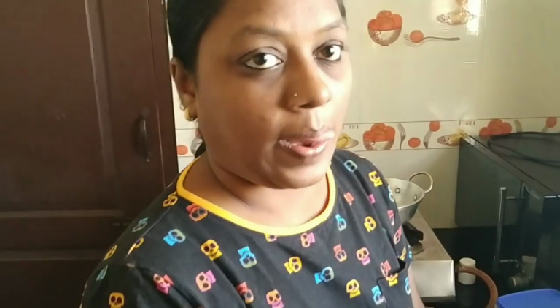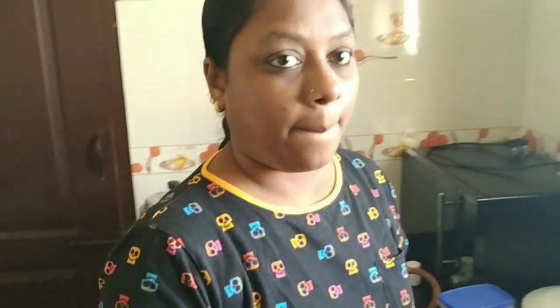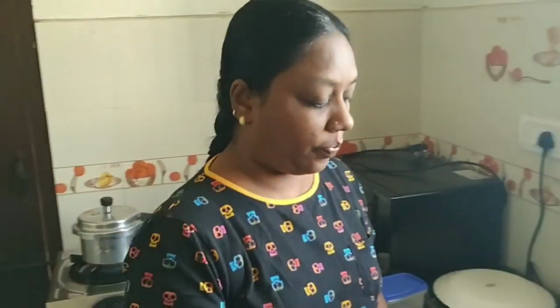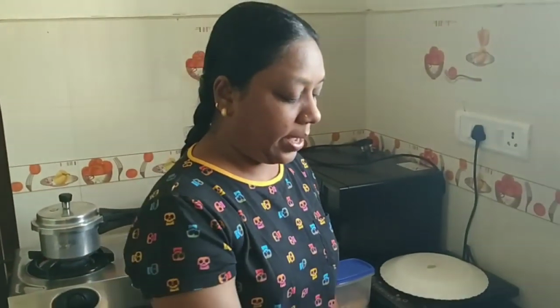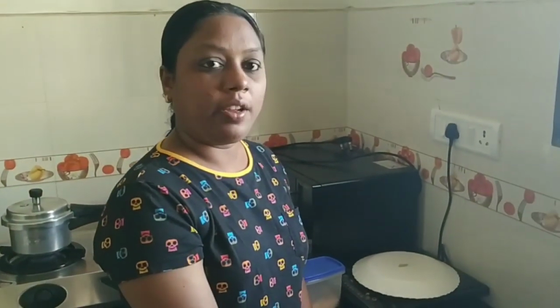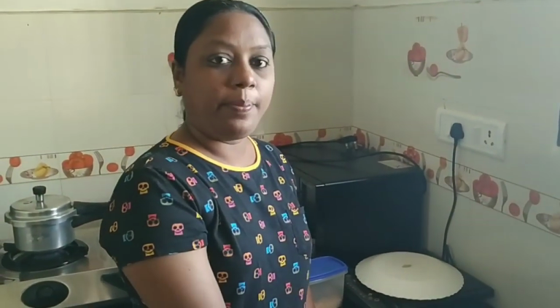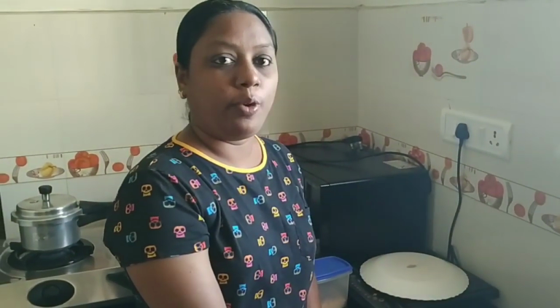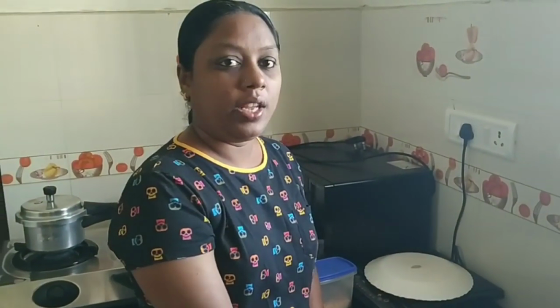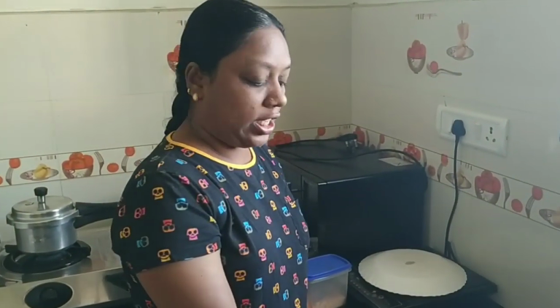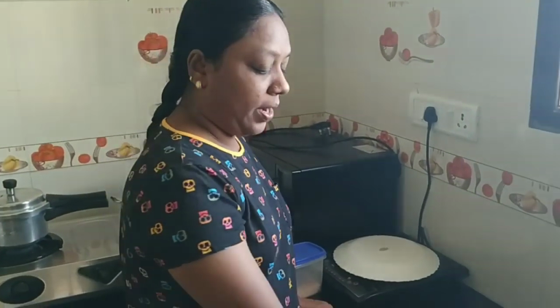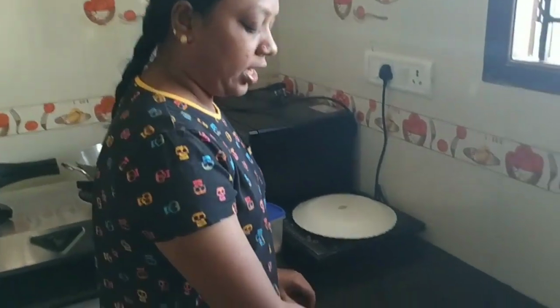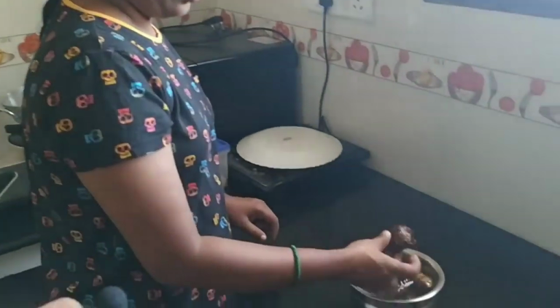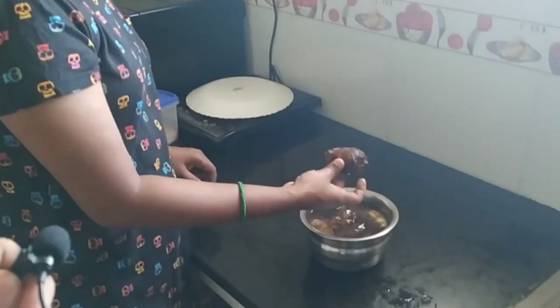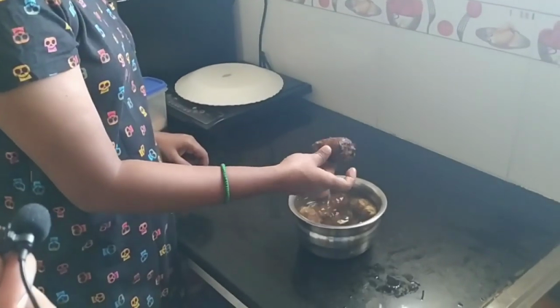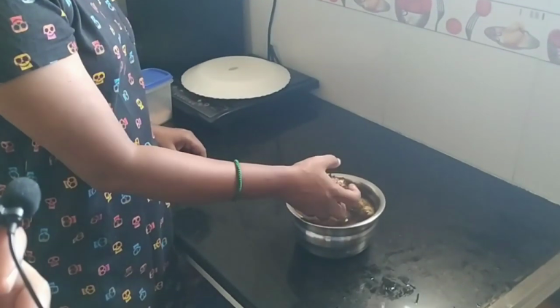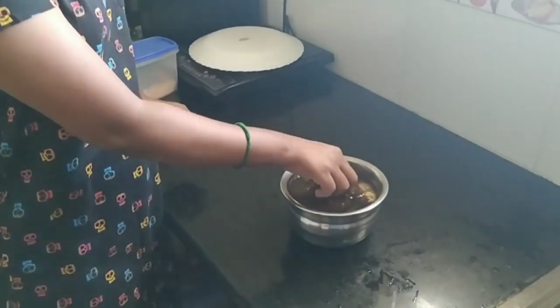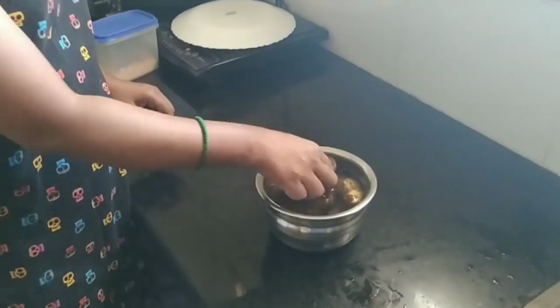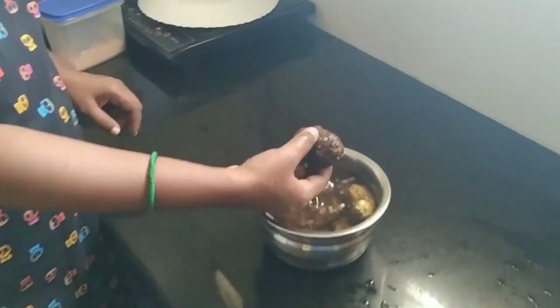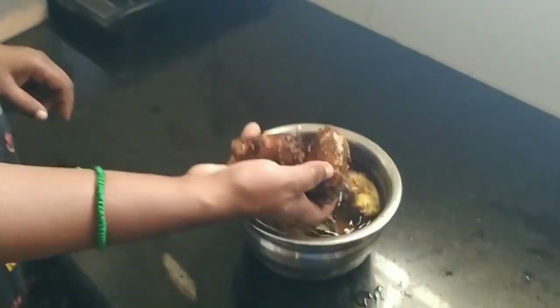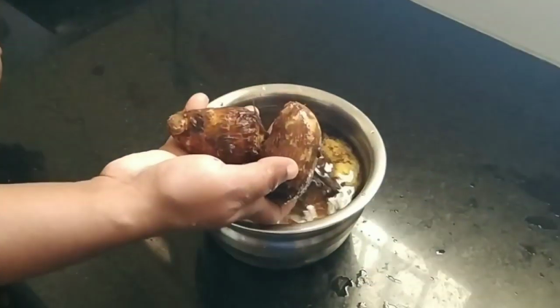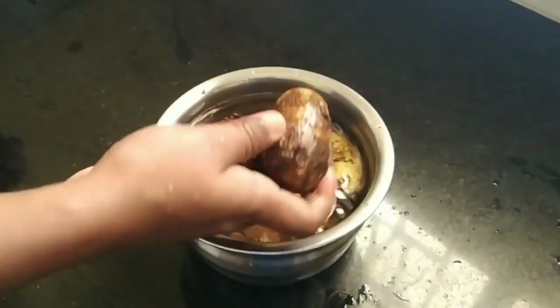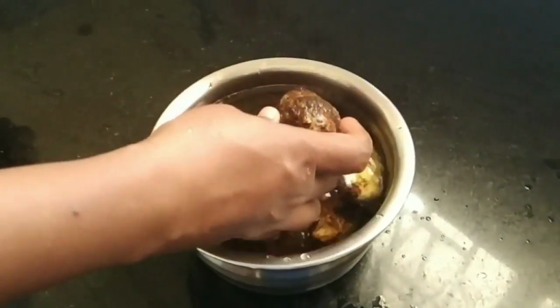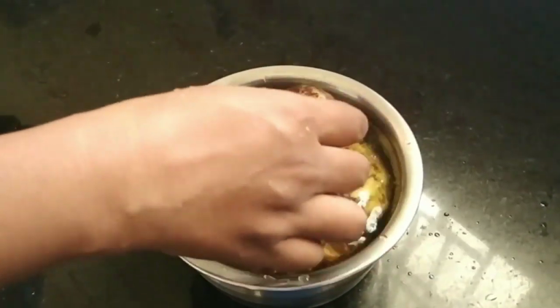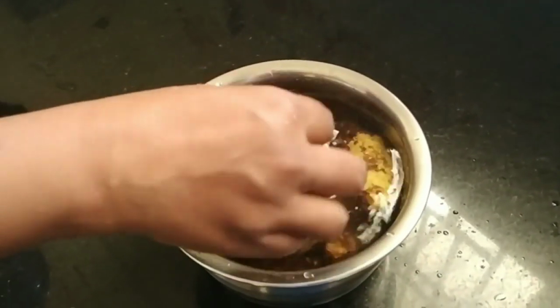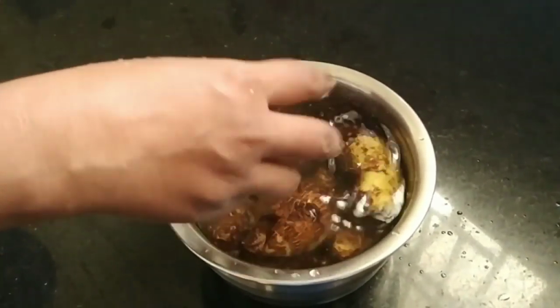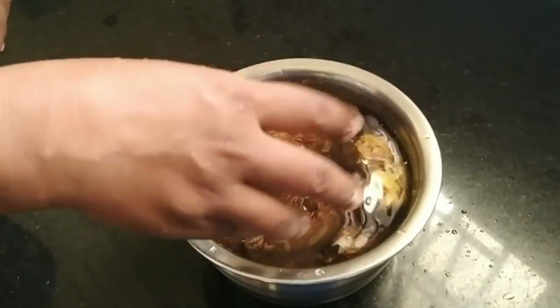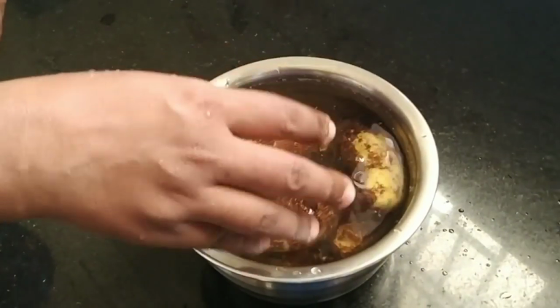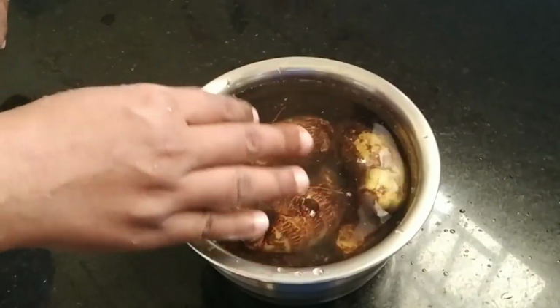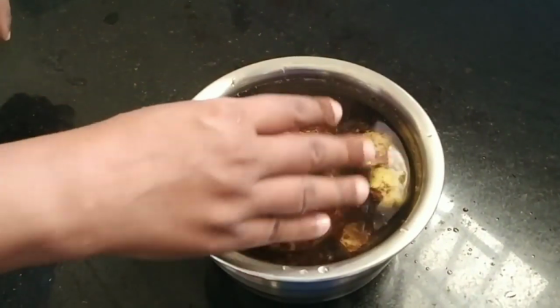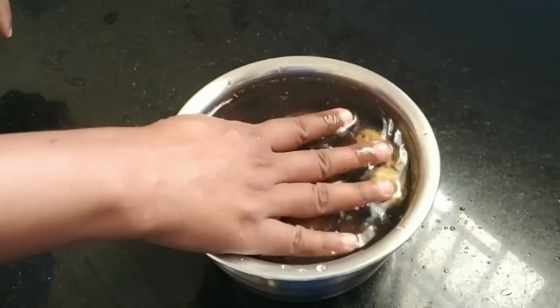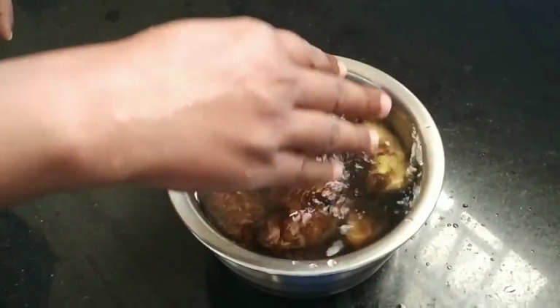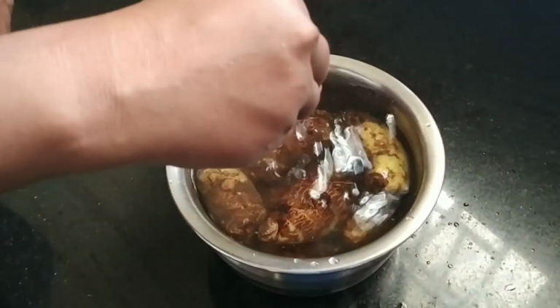I'm going to fry it. When the sauce is going to fry it, it's sliced, so it's not necessary.